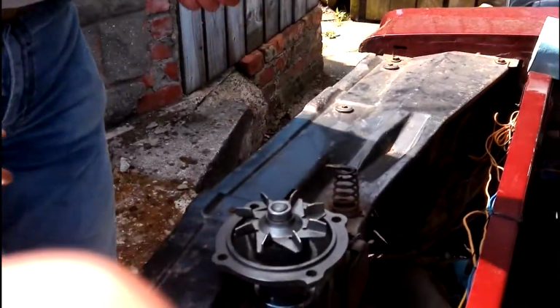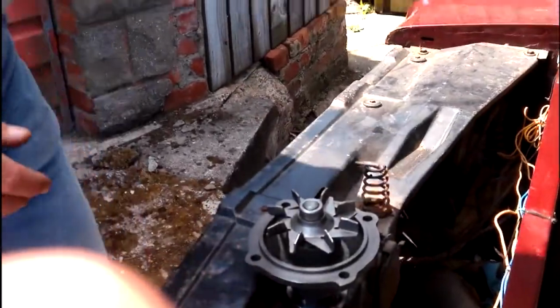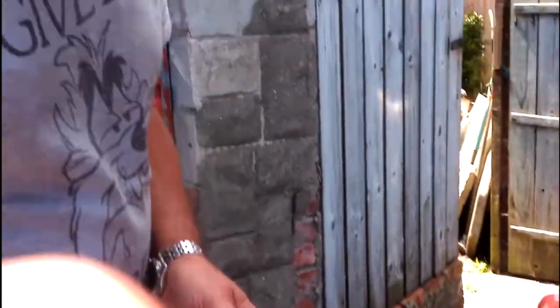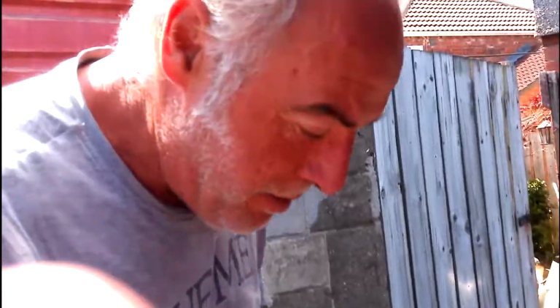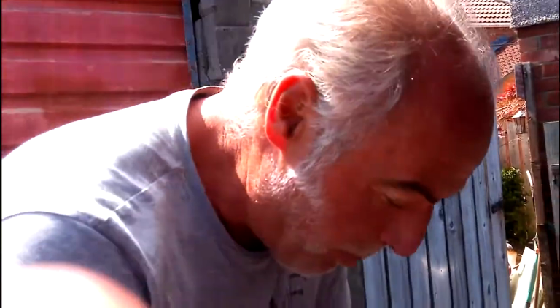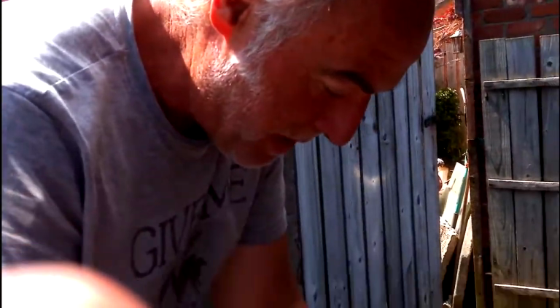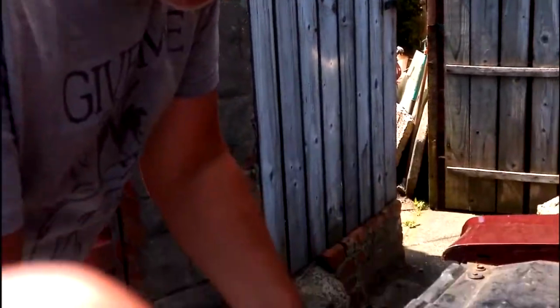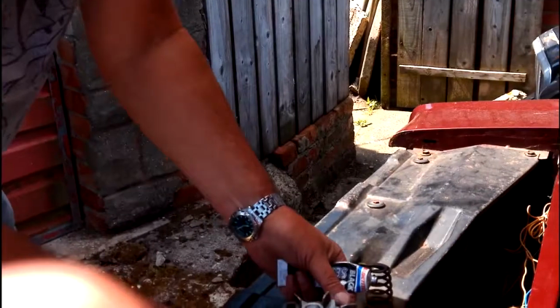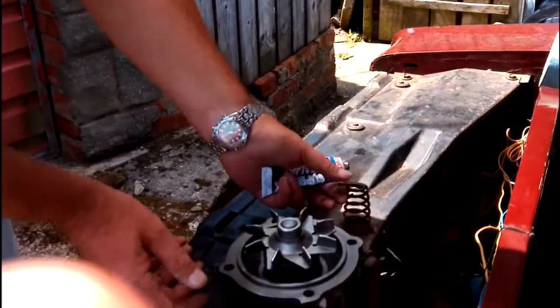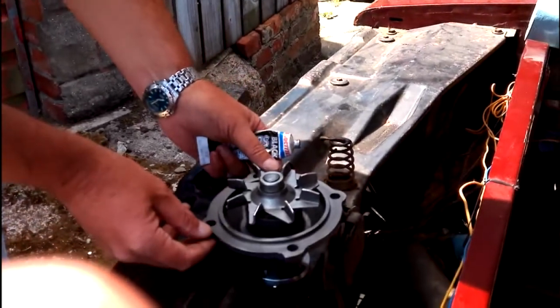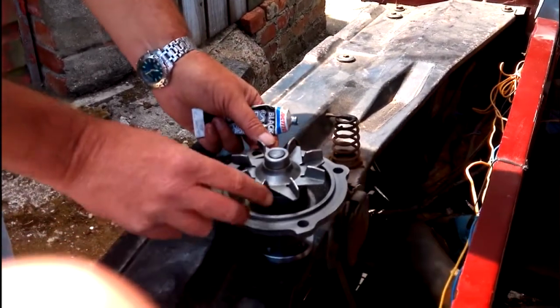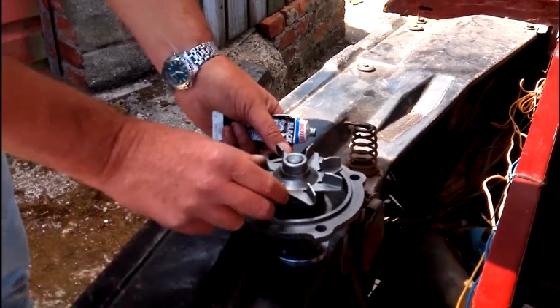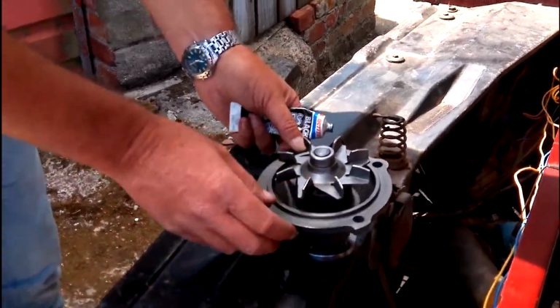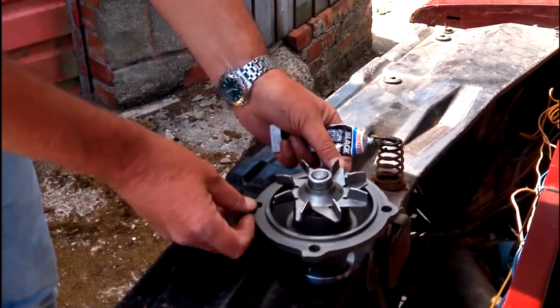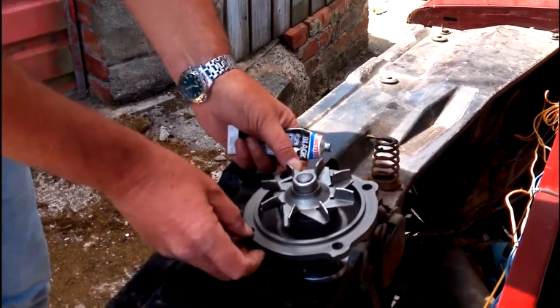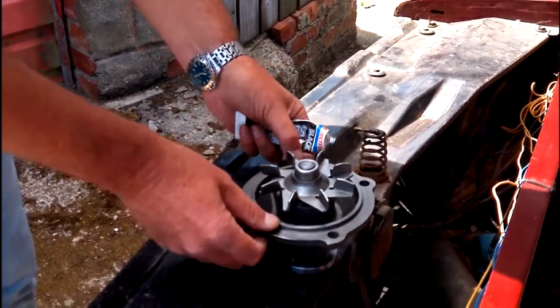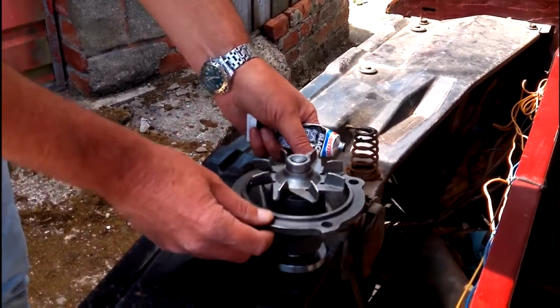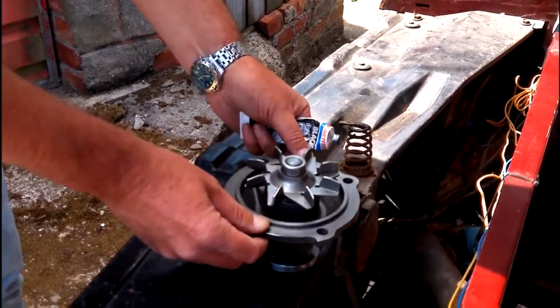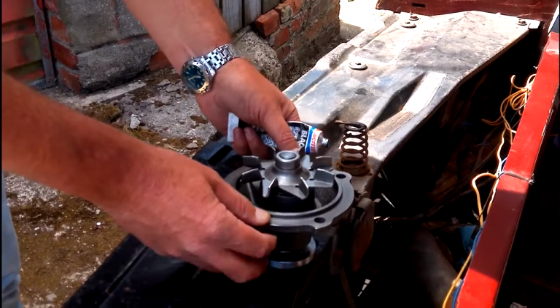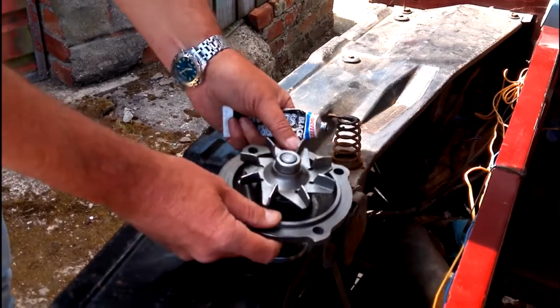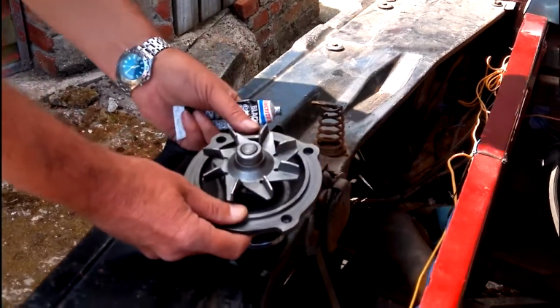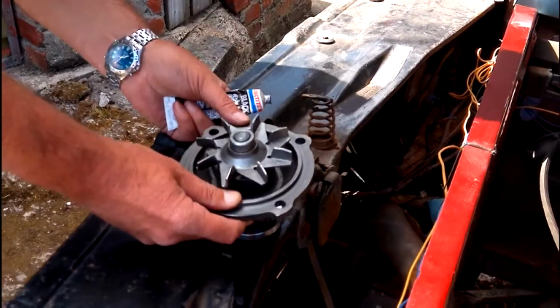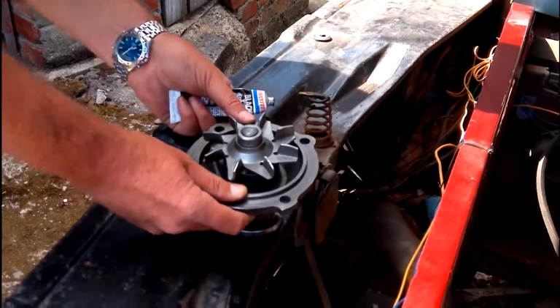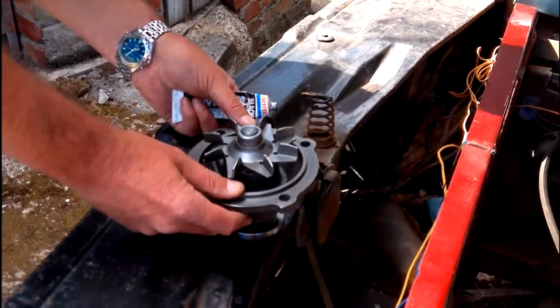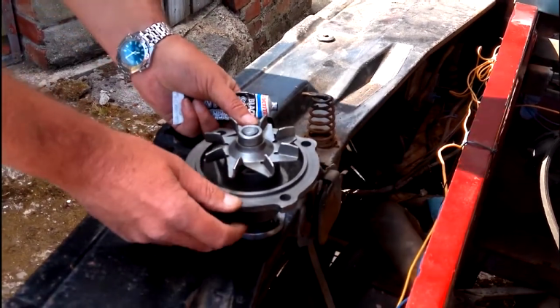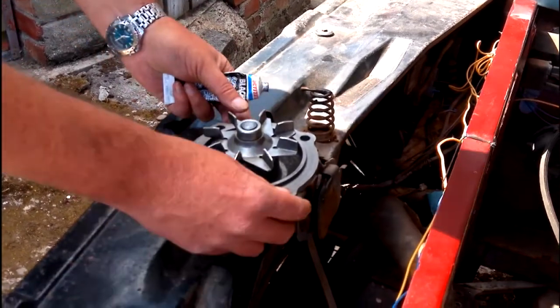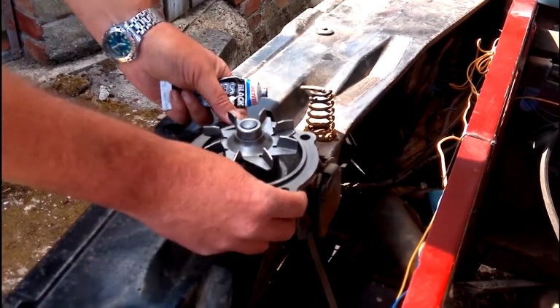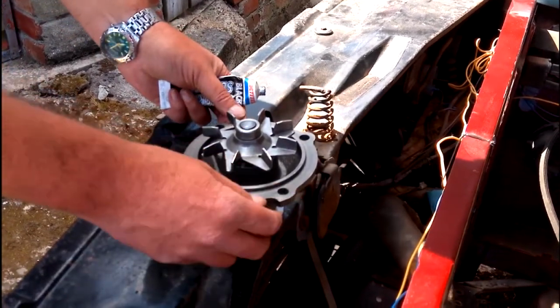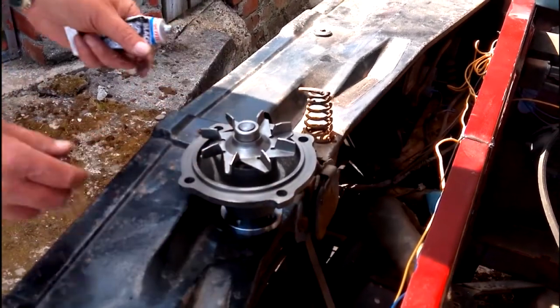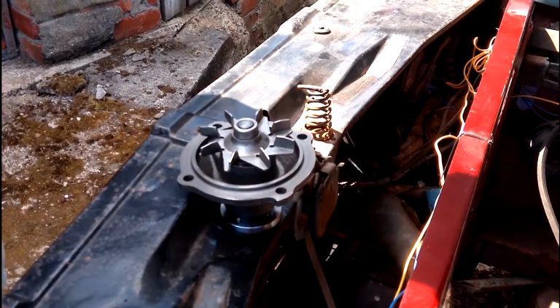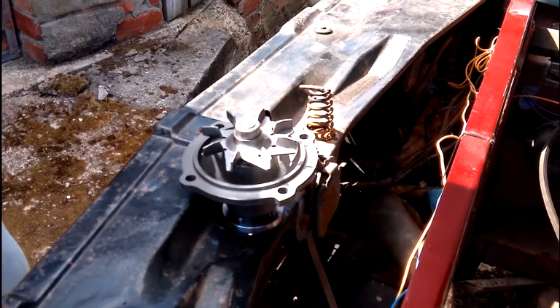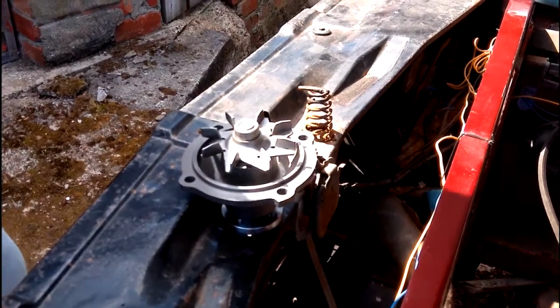So we're going to start by getting the water pump on today. This is the new water pump — it's nice and clean, no noise in the bearings. It does come with a gasket, so when you order a water pump, bear in mind they do come with the gasket in the box.